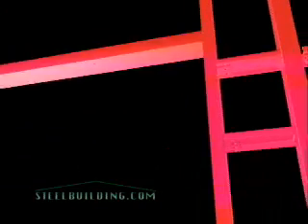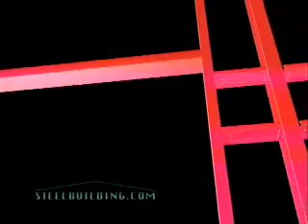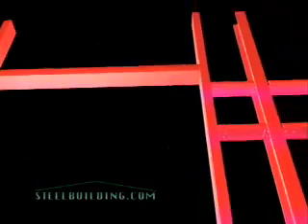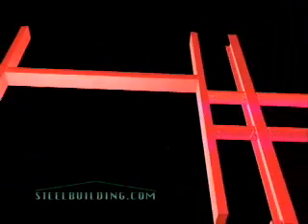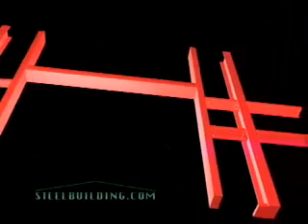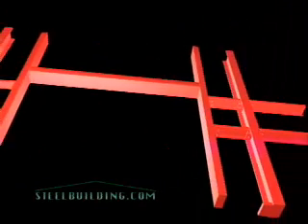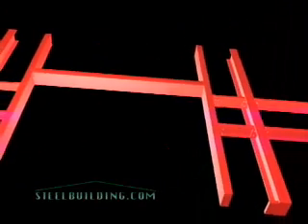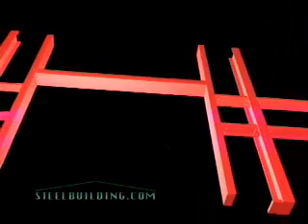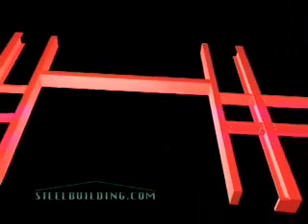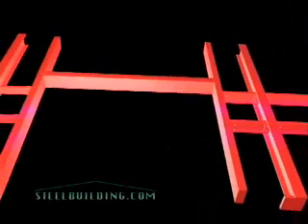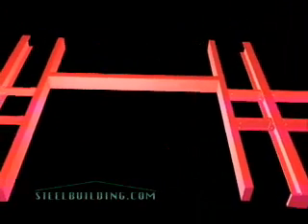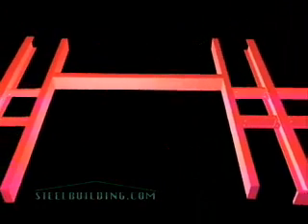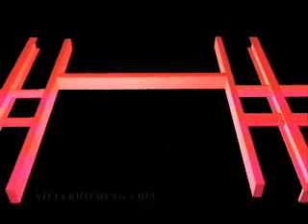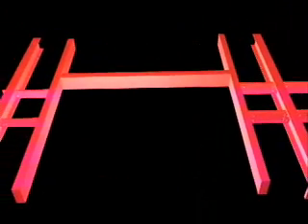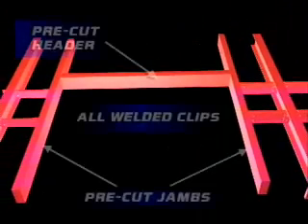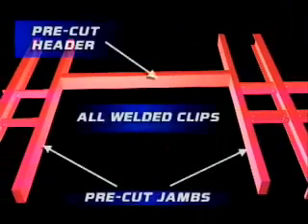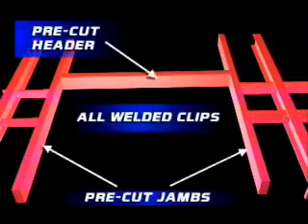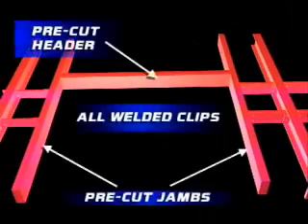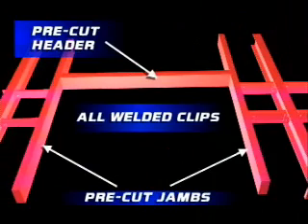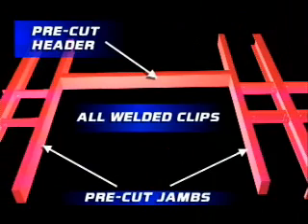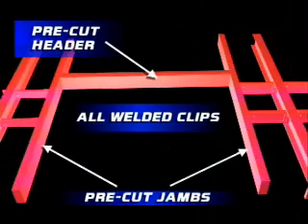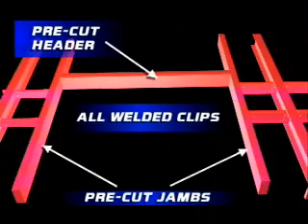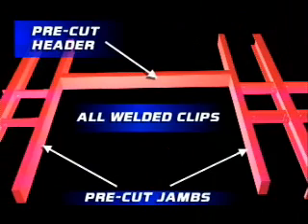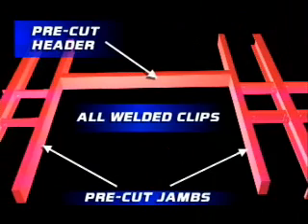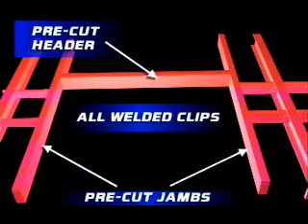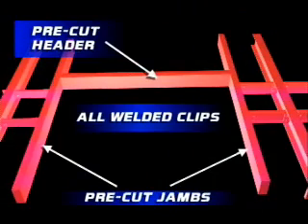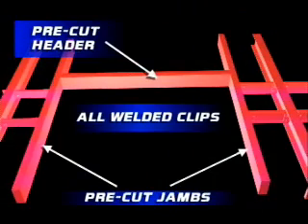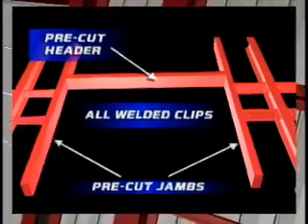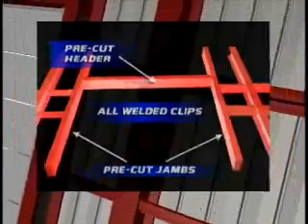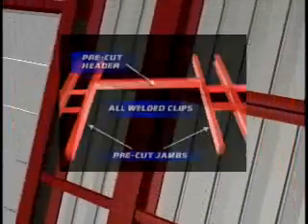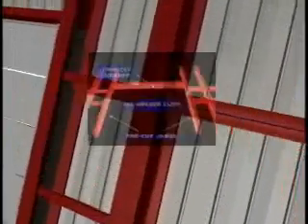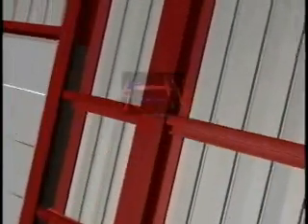Instead of having to measure, cut, and burn structural components in the field, you simply bolt them together as specified in your building plans.